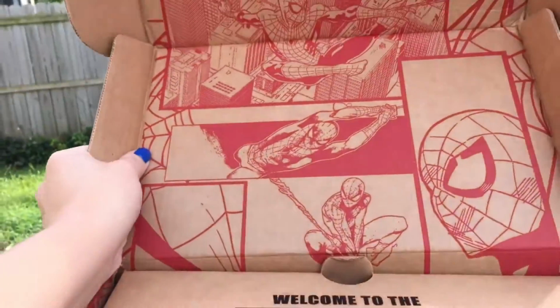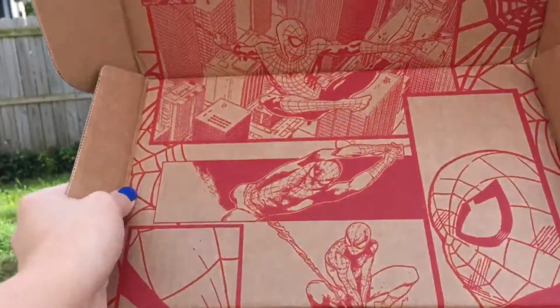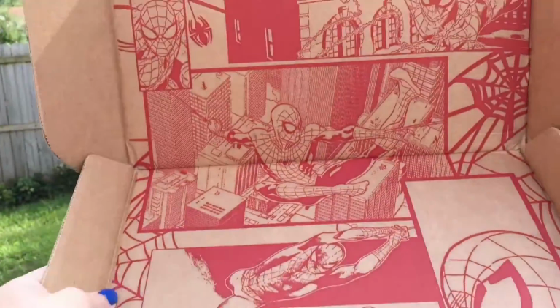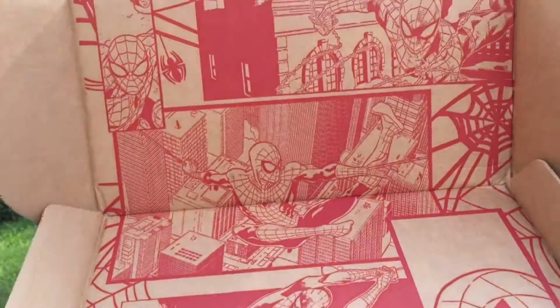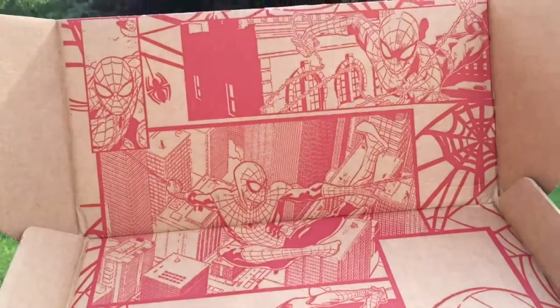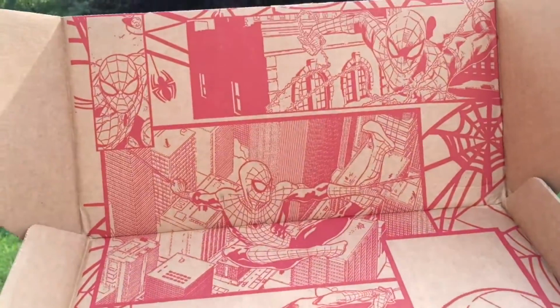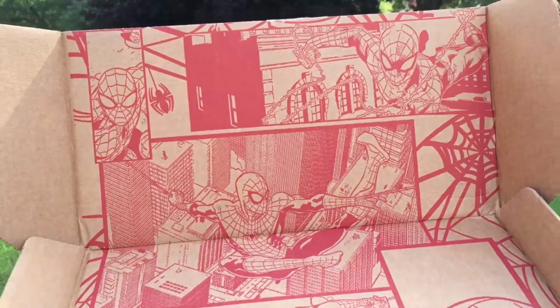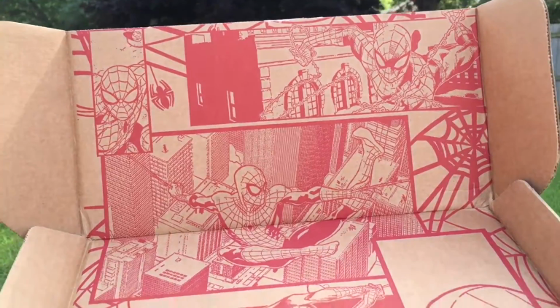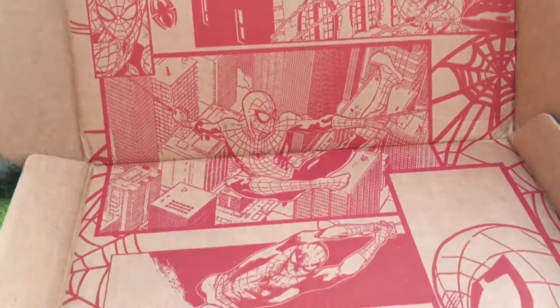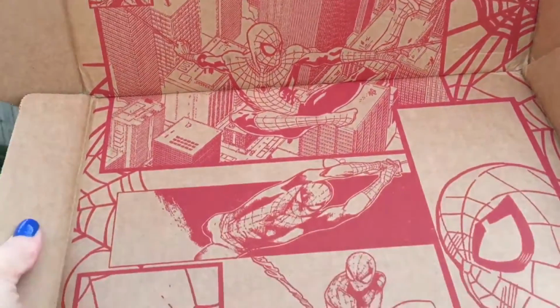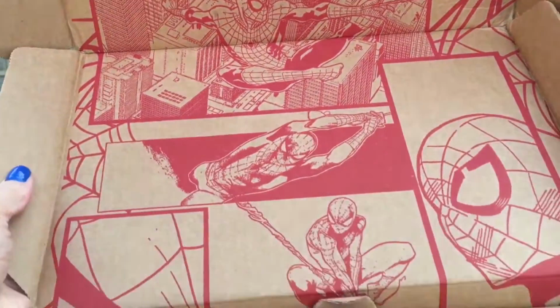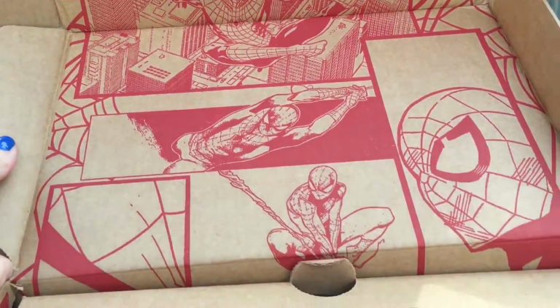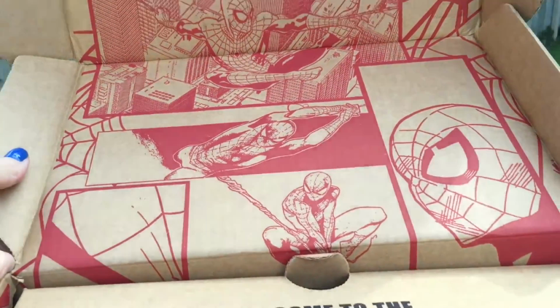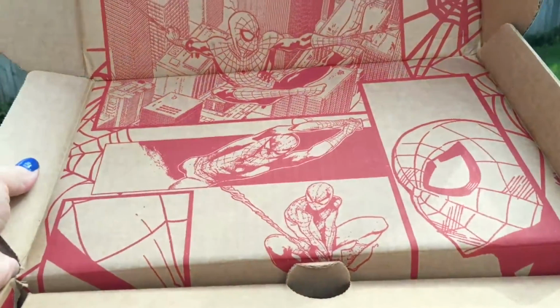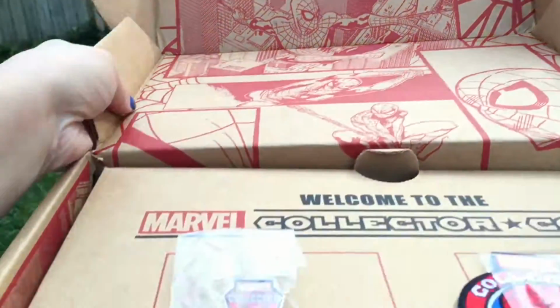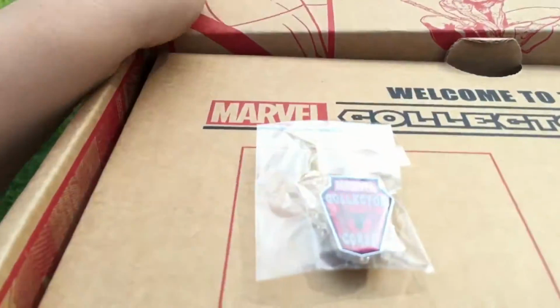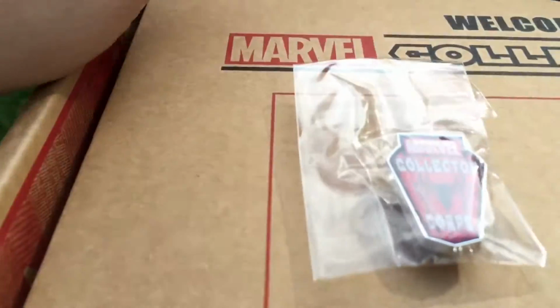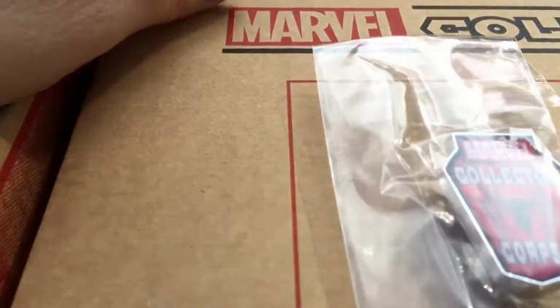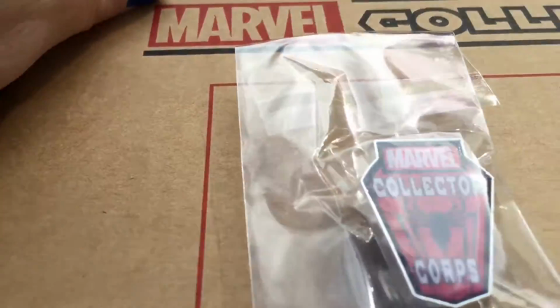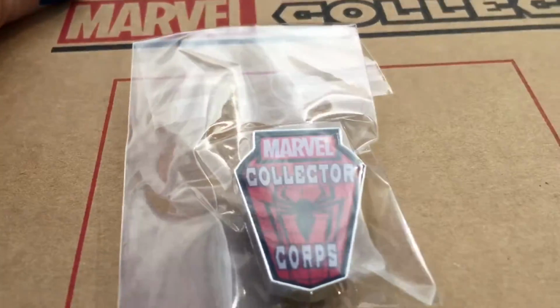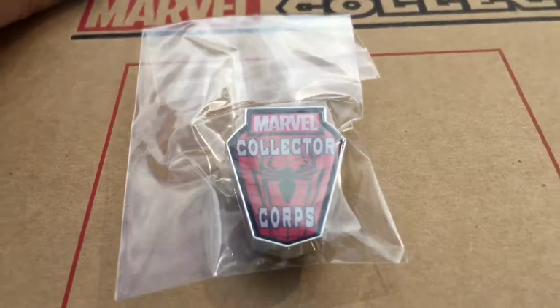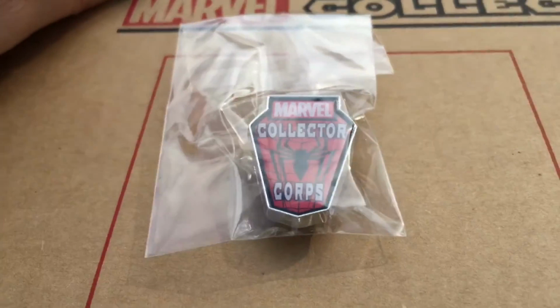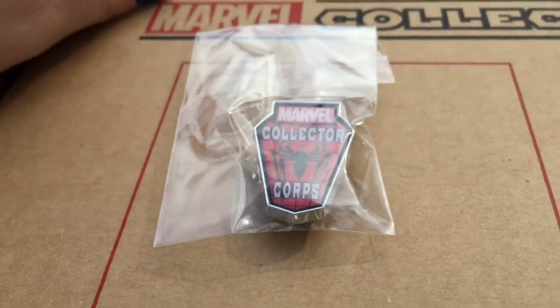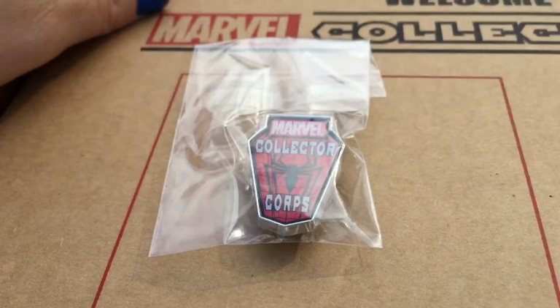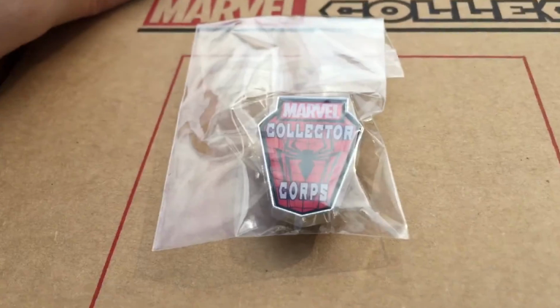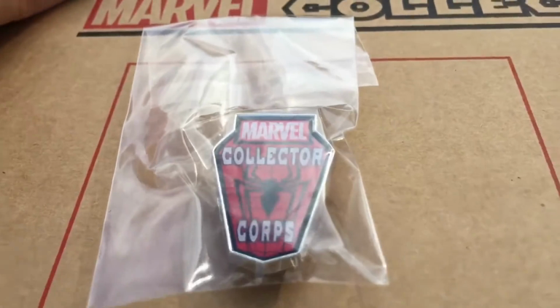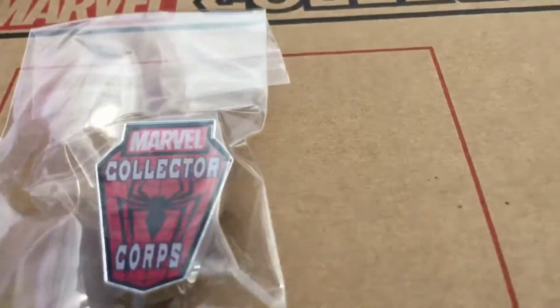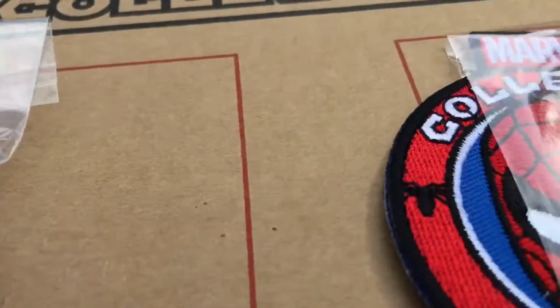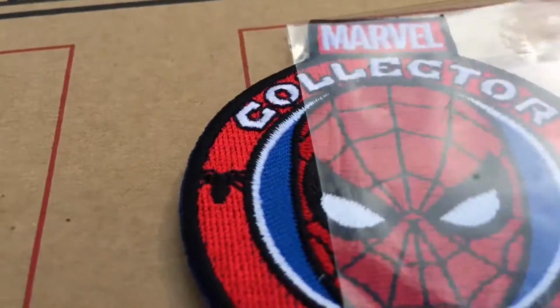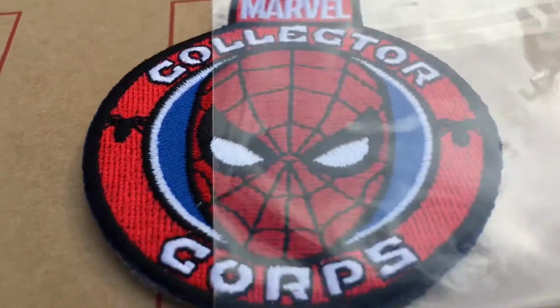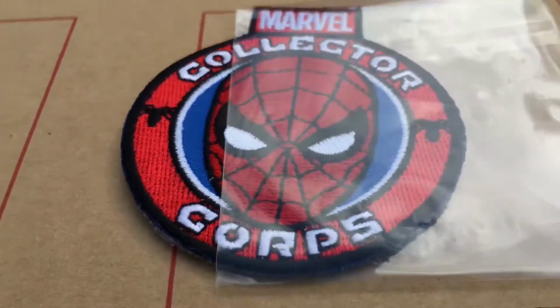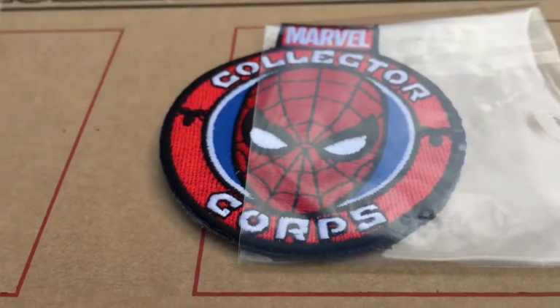Here's the inside of the box. Pretty cool. Spider-Man. And we have a pin and a patch.